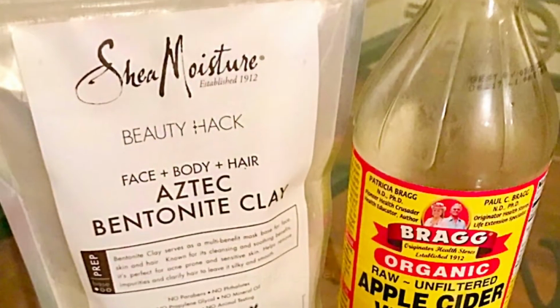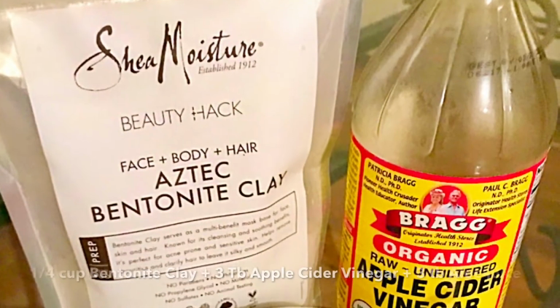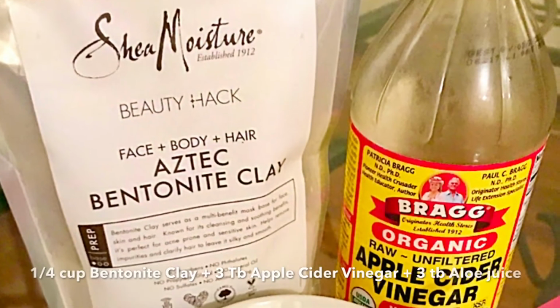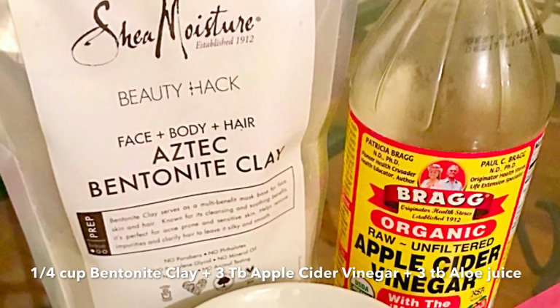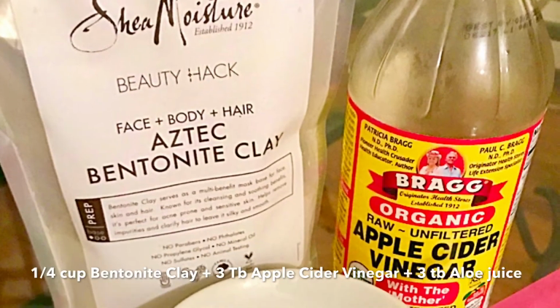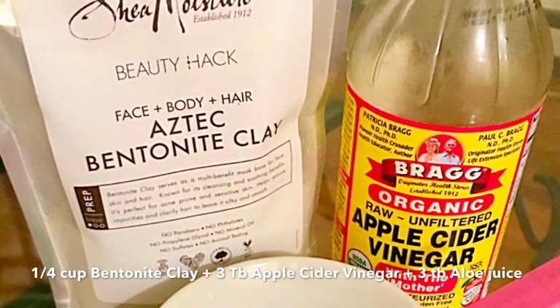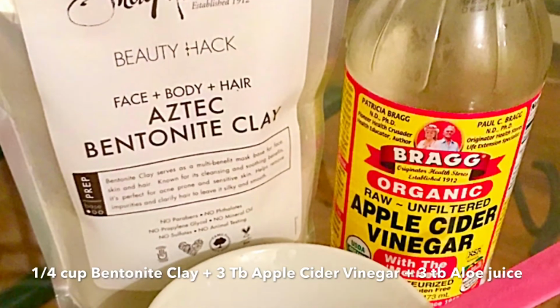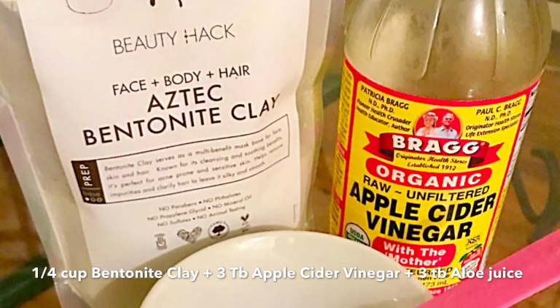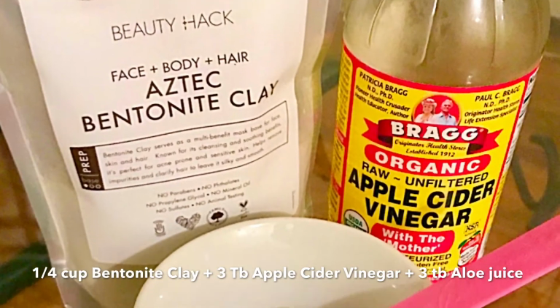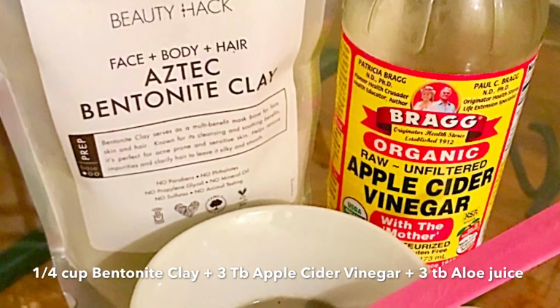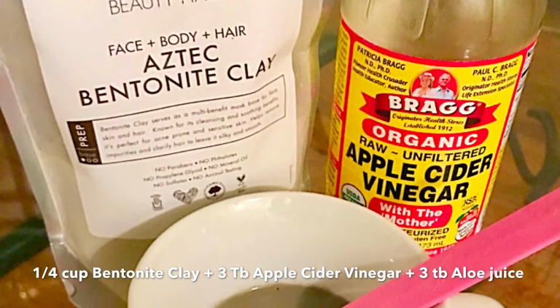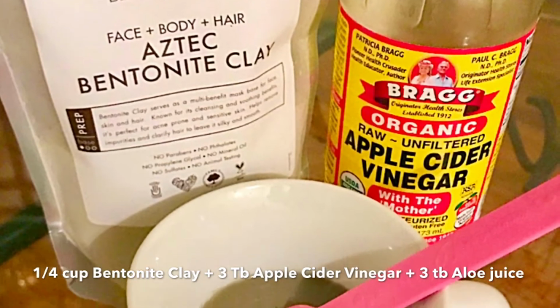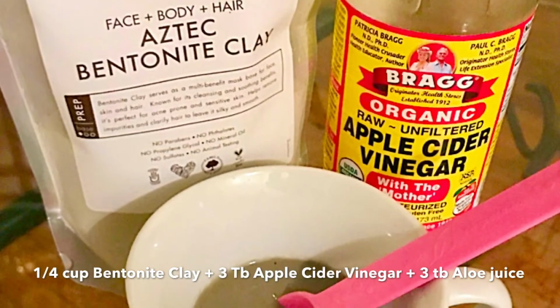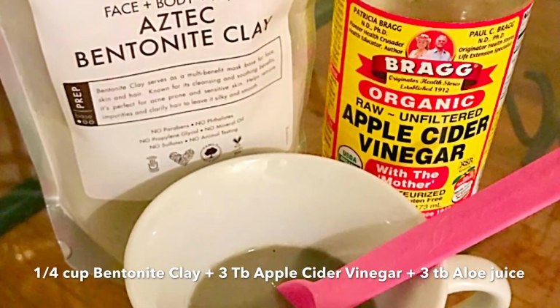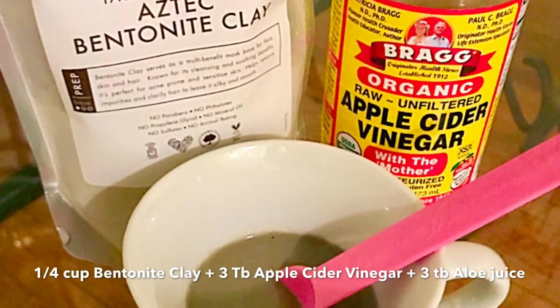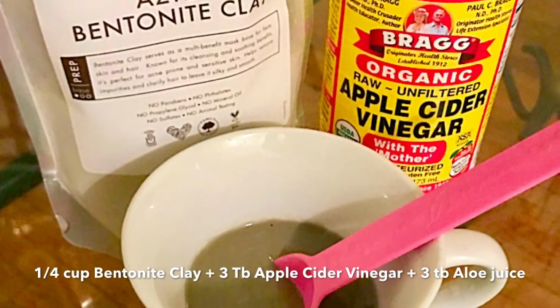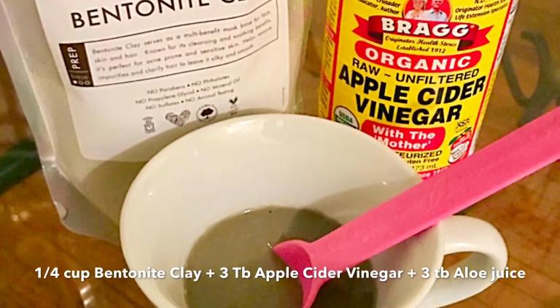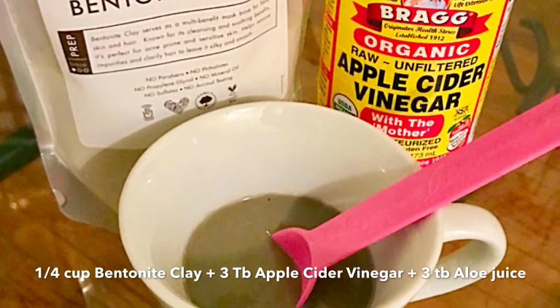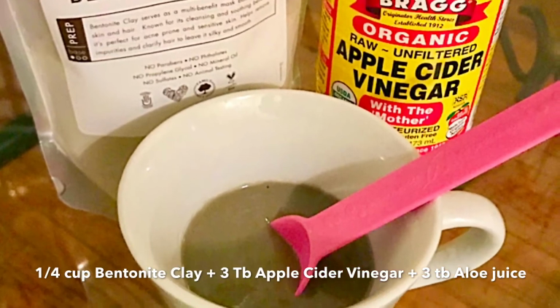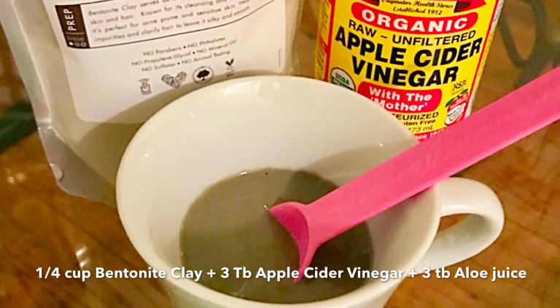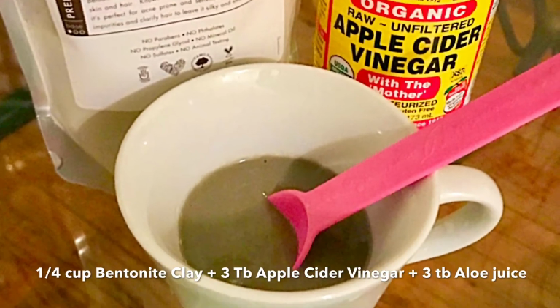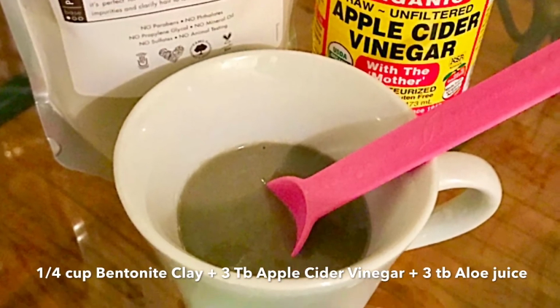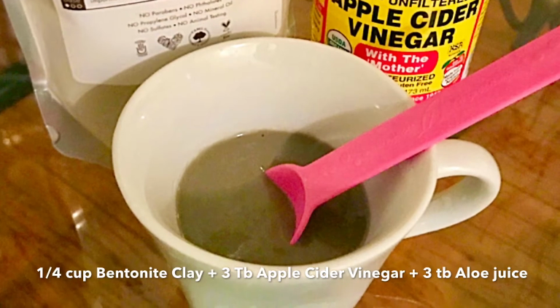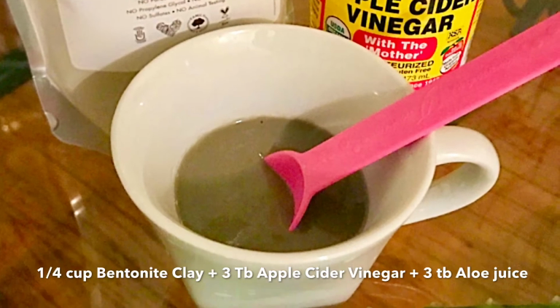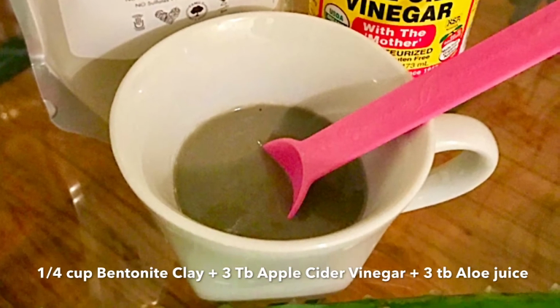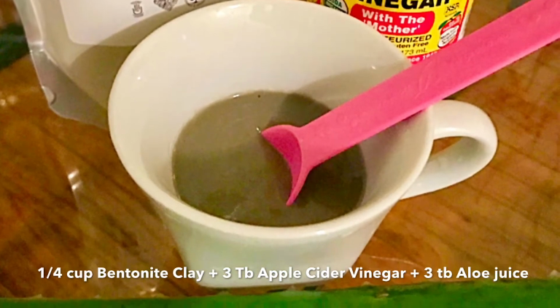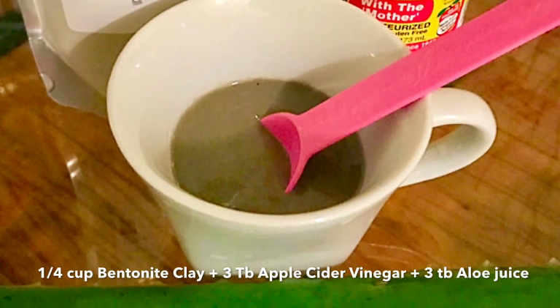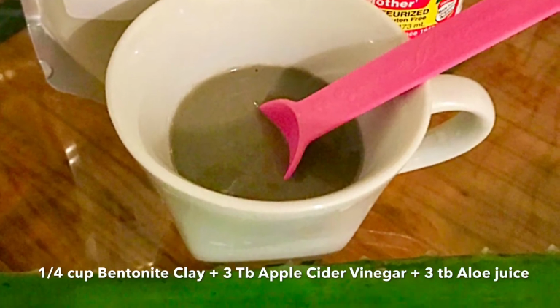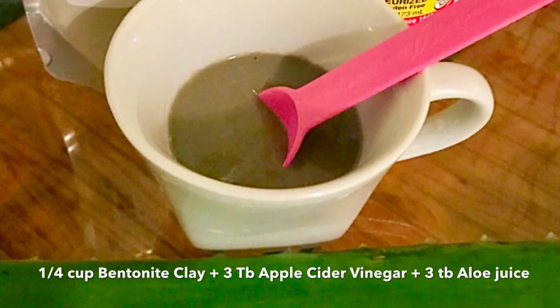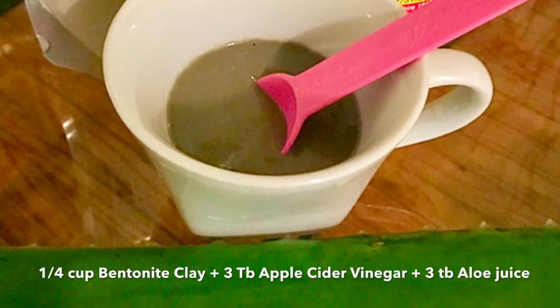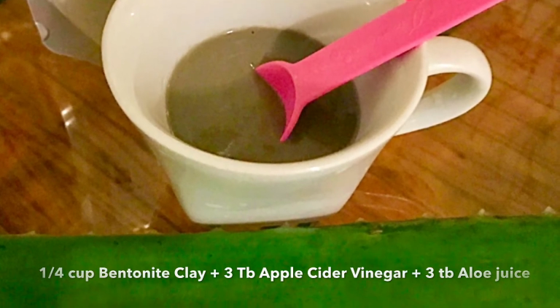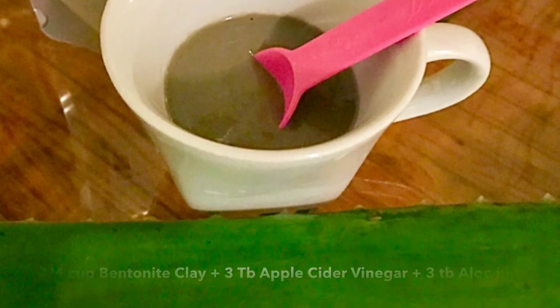Then I applied a clay mask which consists of 1/4 cup of Shea Moisture's bentonite clay, 3 tablespoons of apple cider vinegar, and 3 tablespoons of fresh aloe juice.